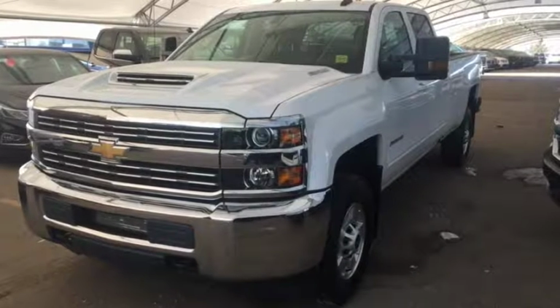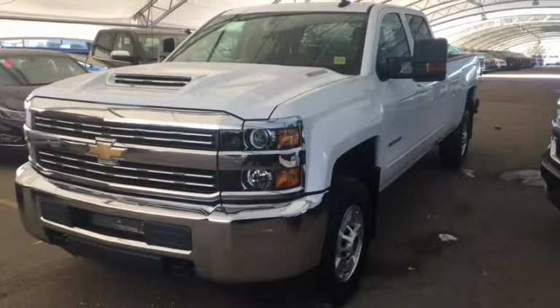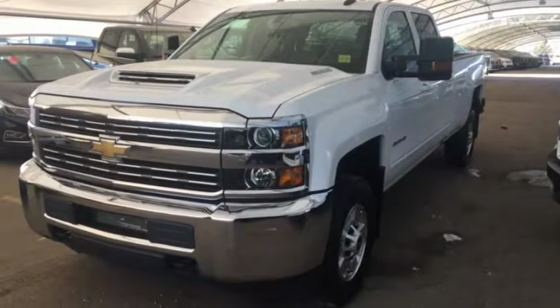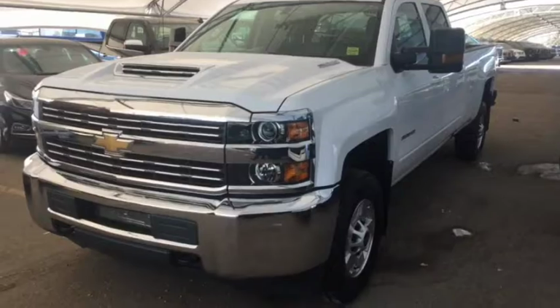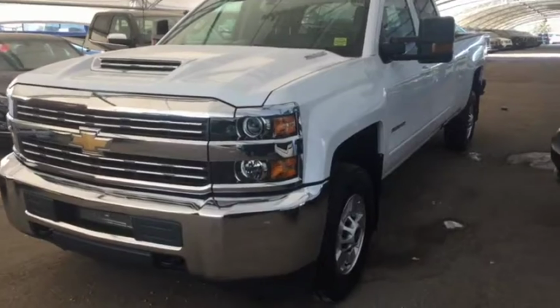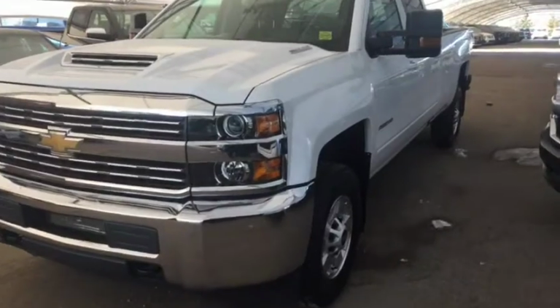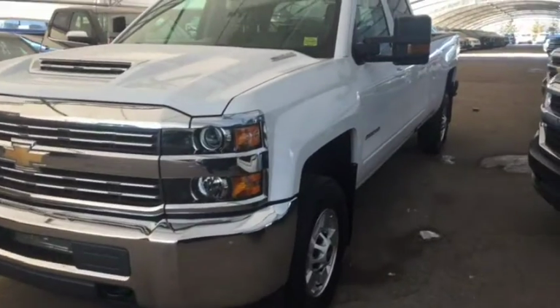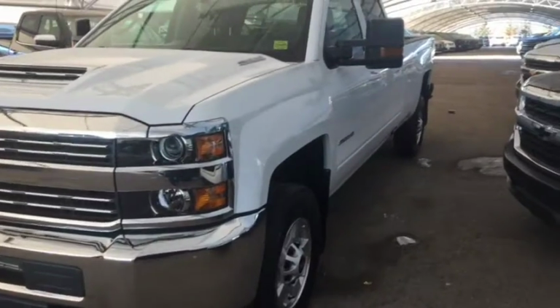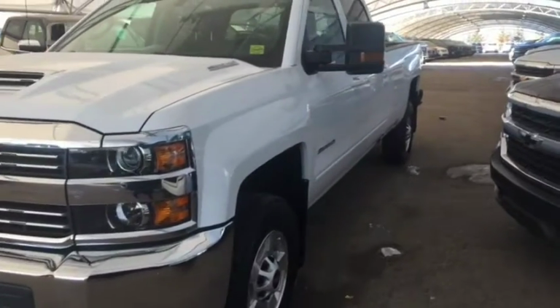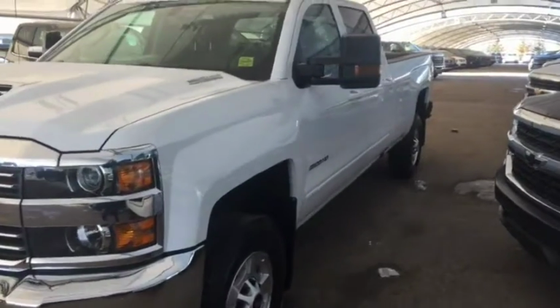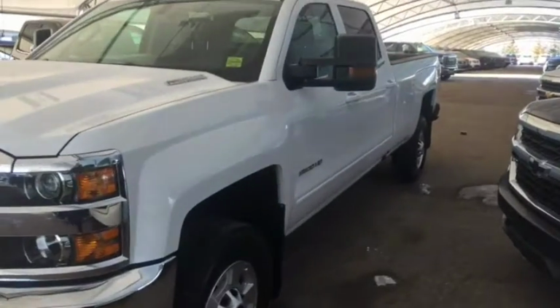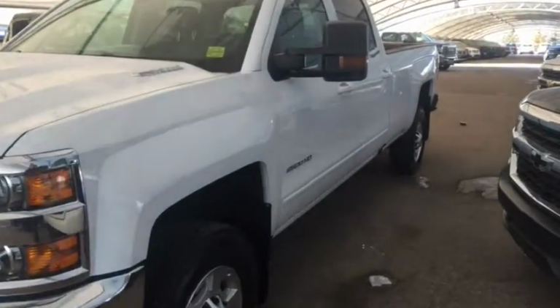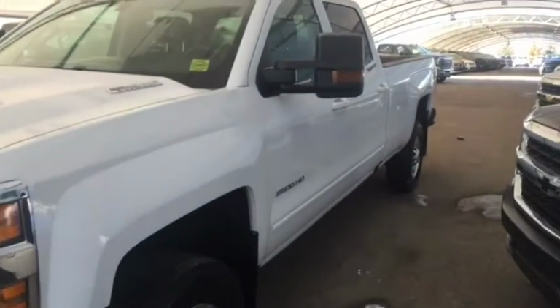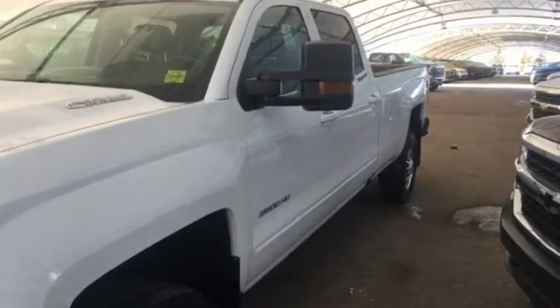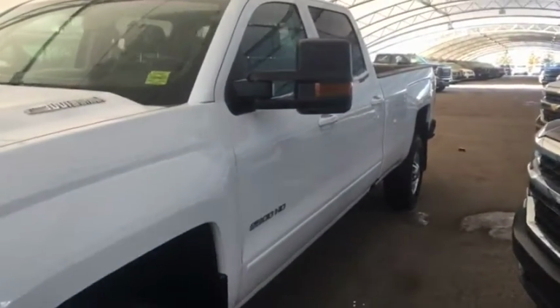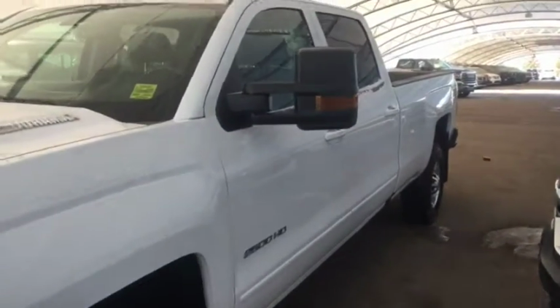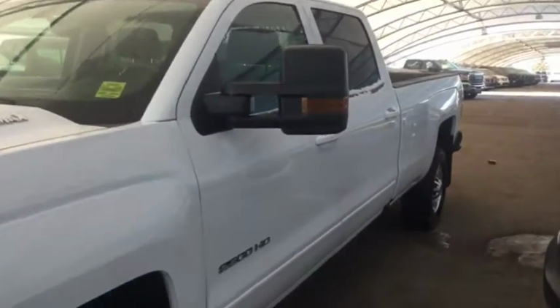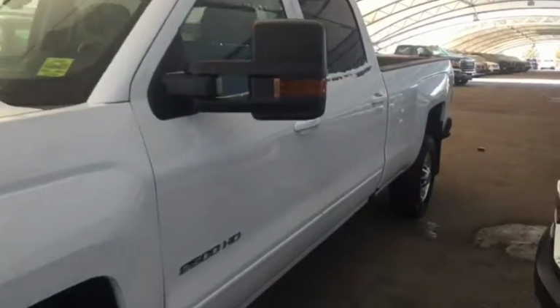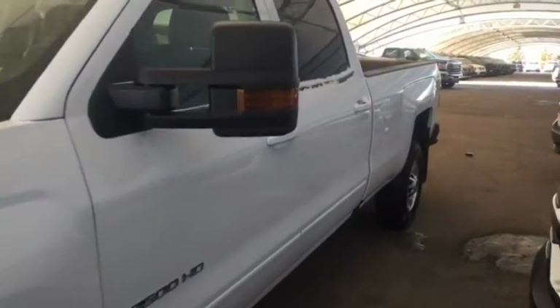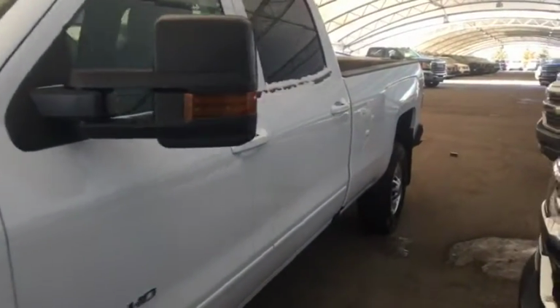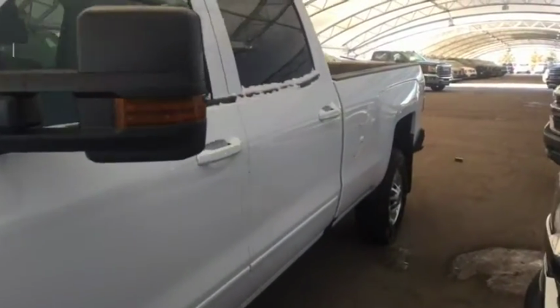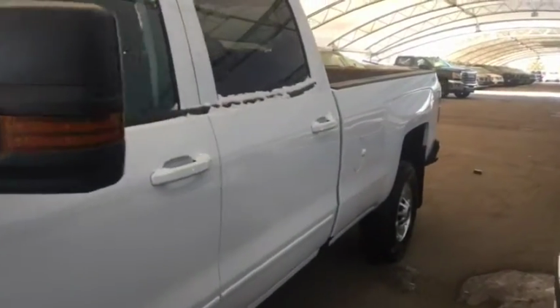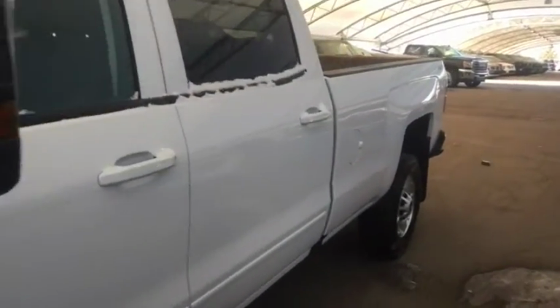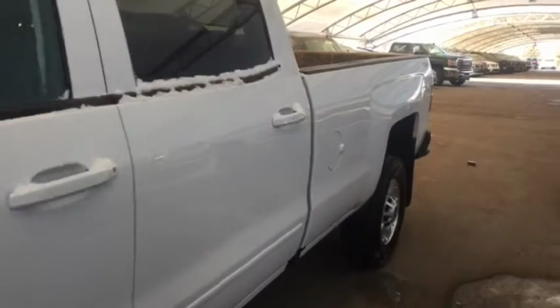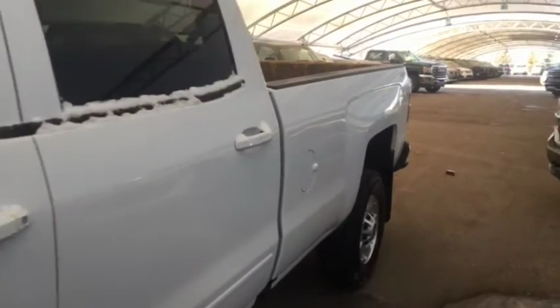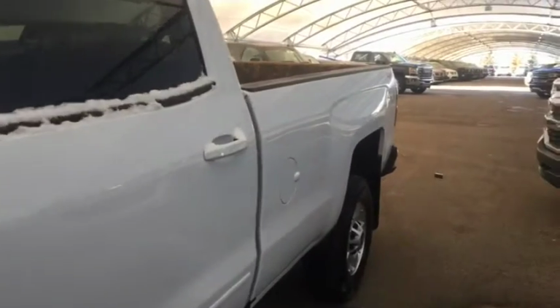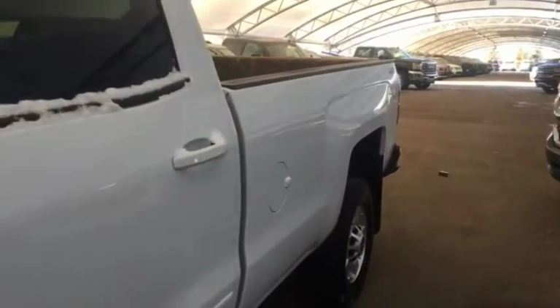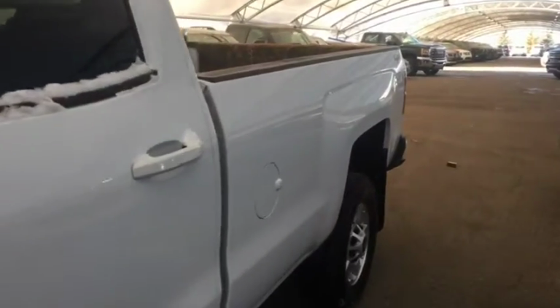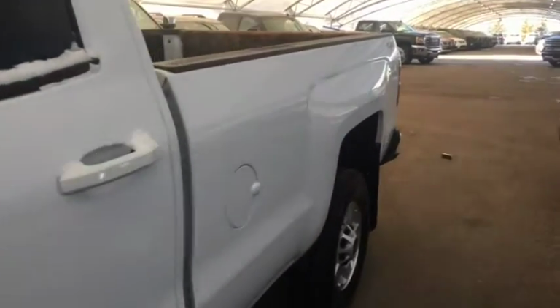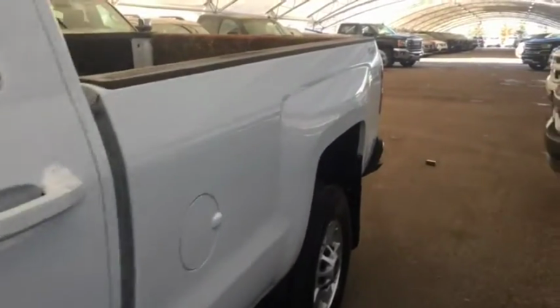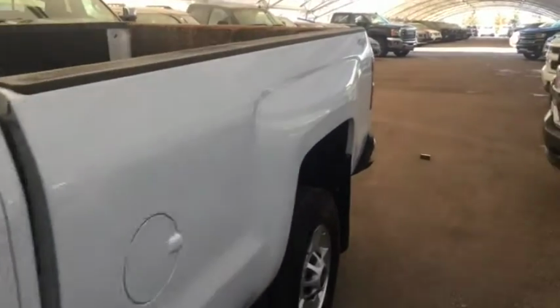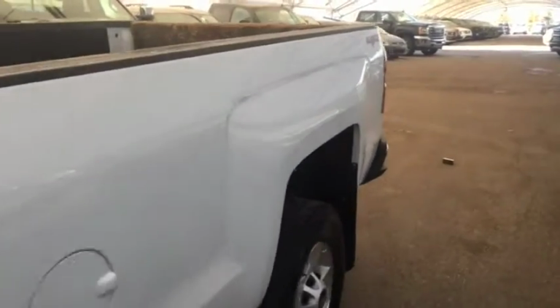Welcome to Davis Chevrolet. This is a pre-owned 2017 Chevrolet Silverado 2500 Heavy Duty Diesel in the color white.